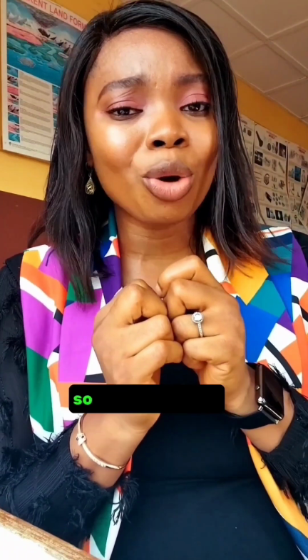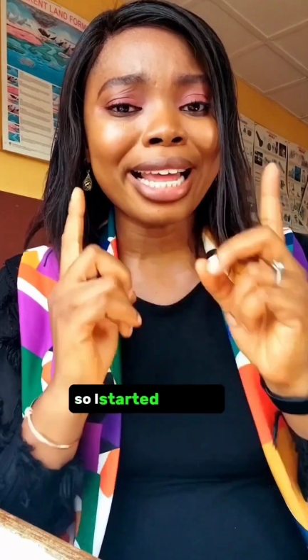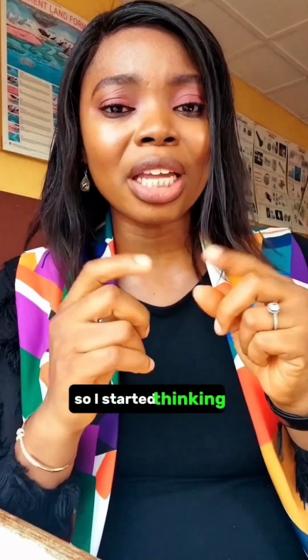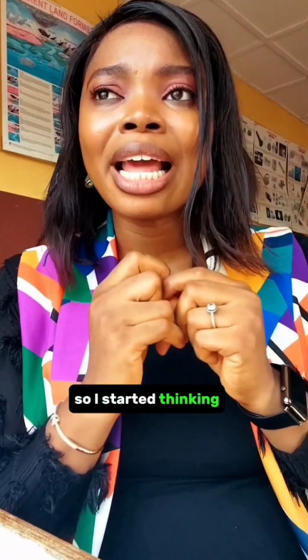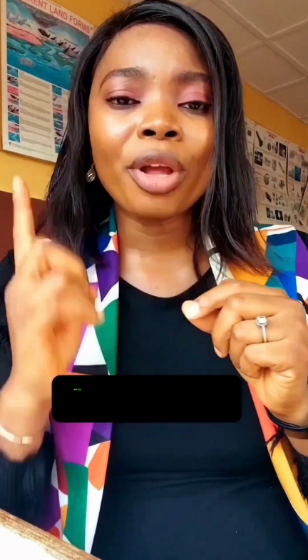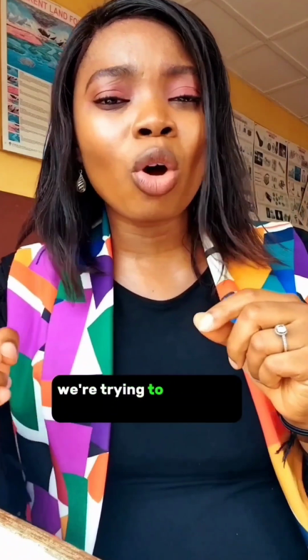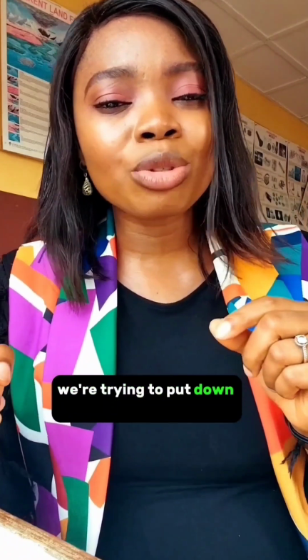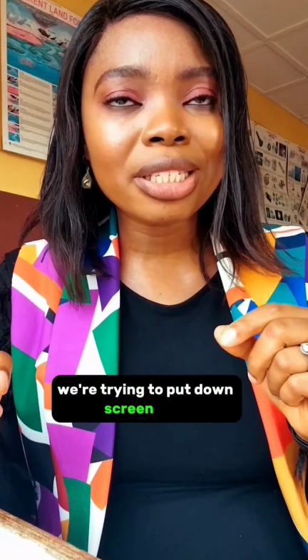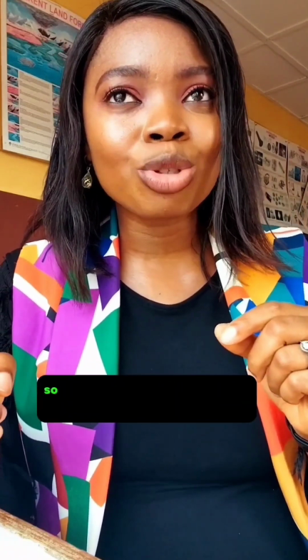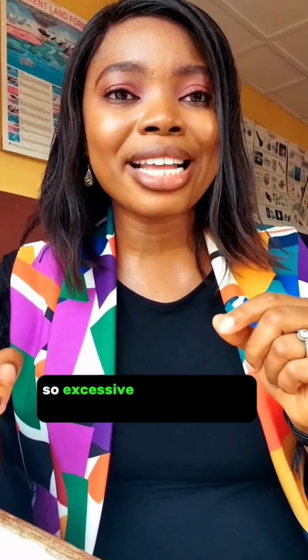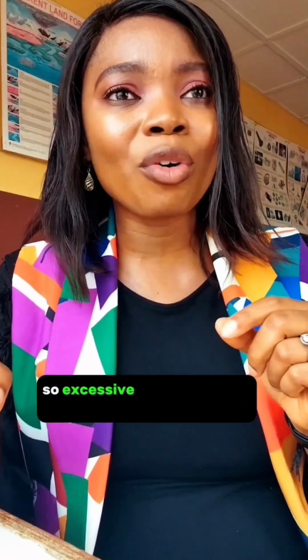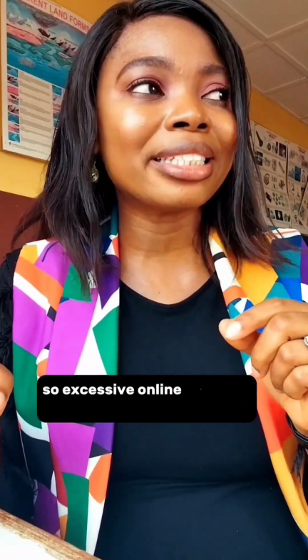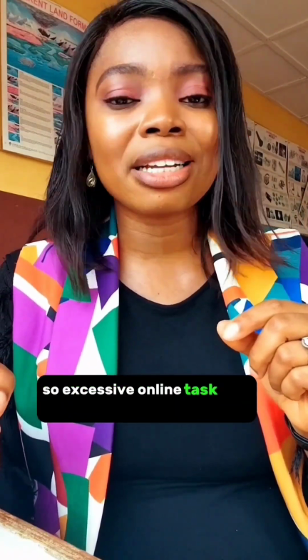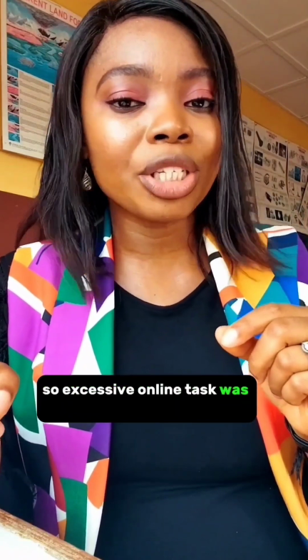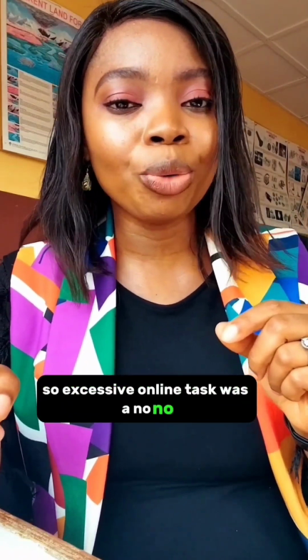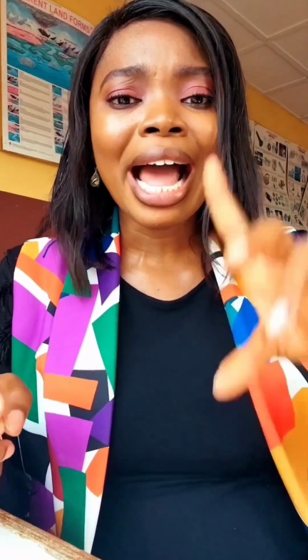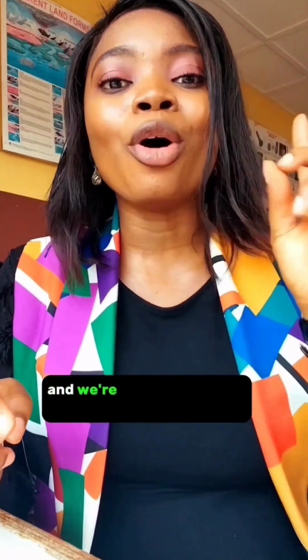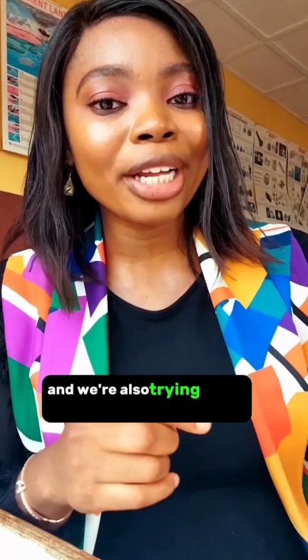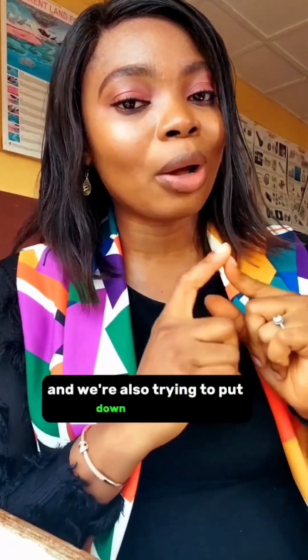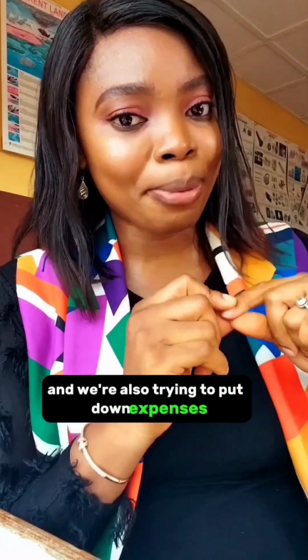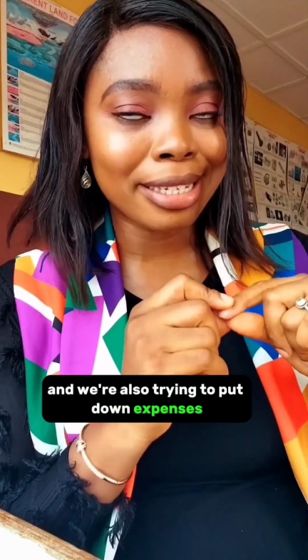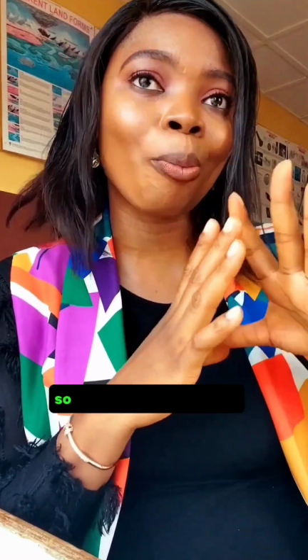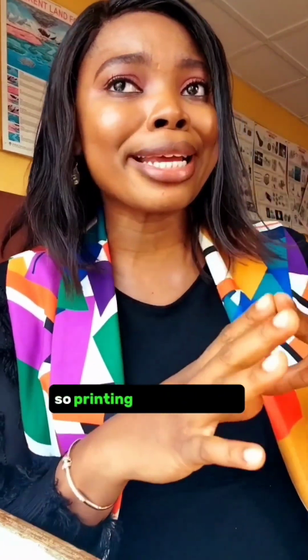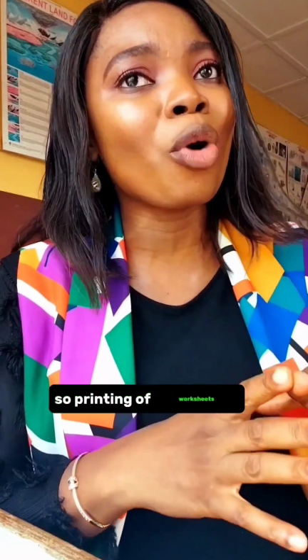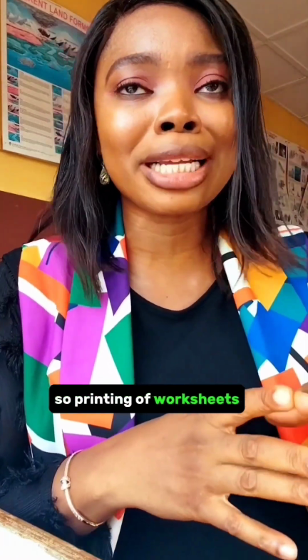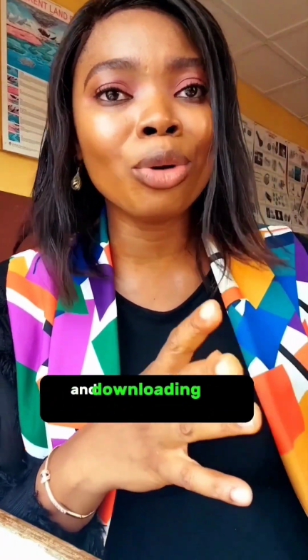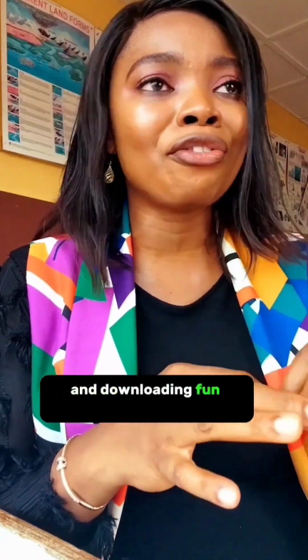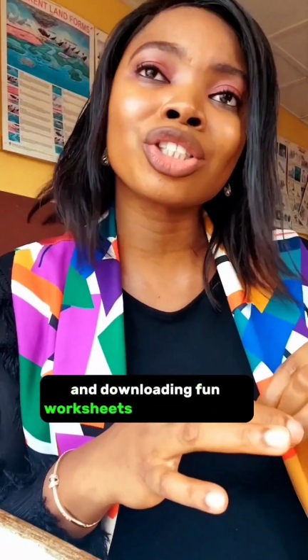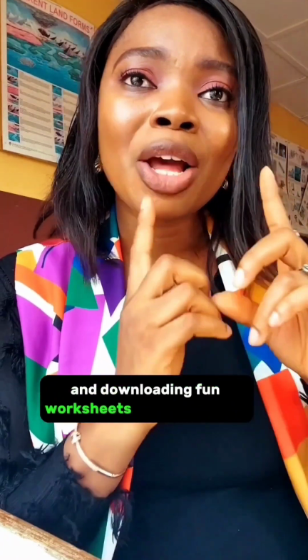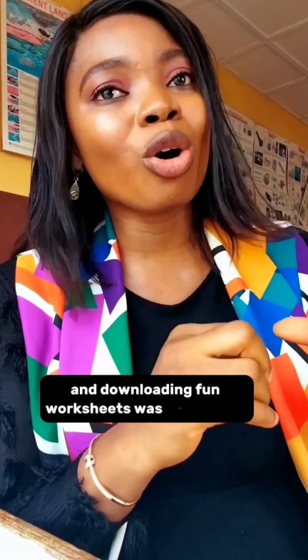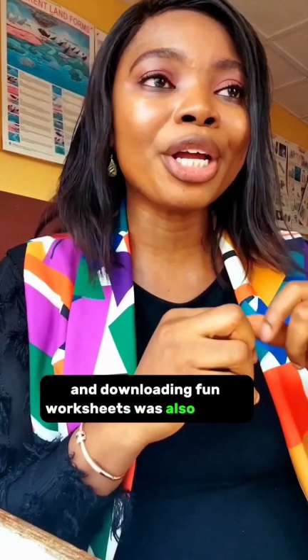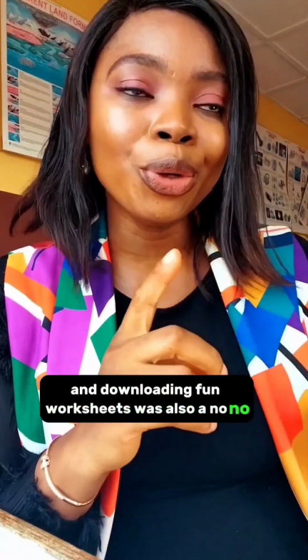So I started thinking — we are trying to cut down screen time, so excessive online tasks was a no-no. And we are also trying to cut down expenses, so printing of worksheets and downloading fun worksheets was also a no-no.